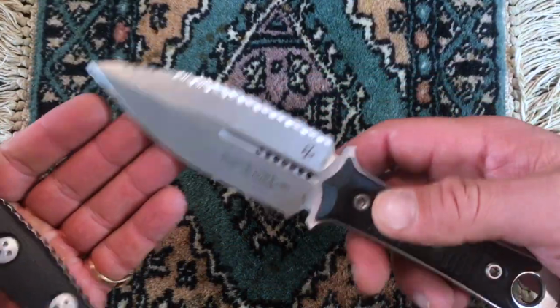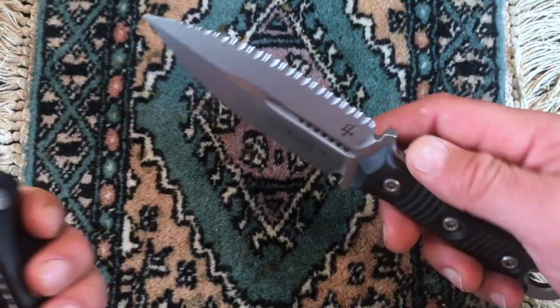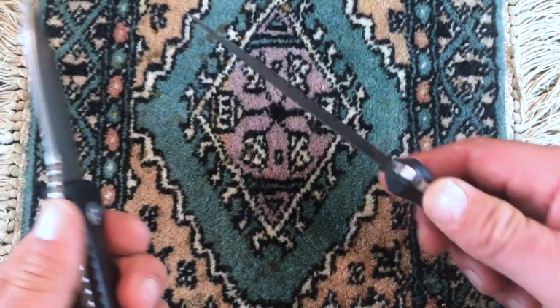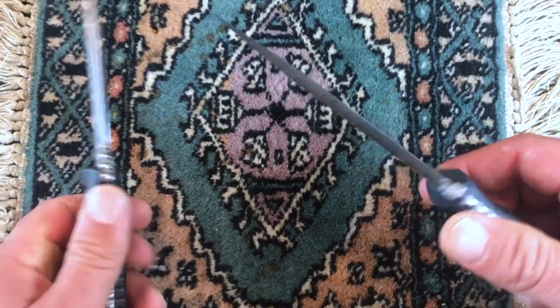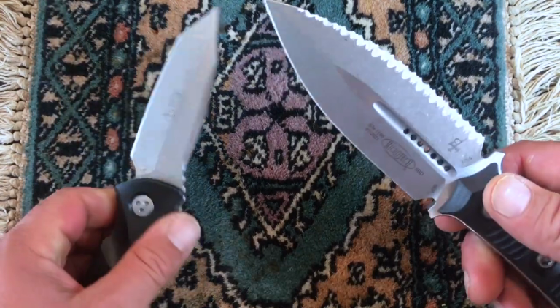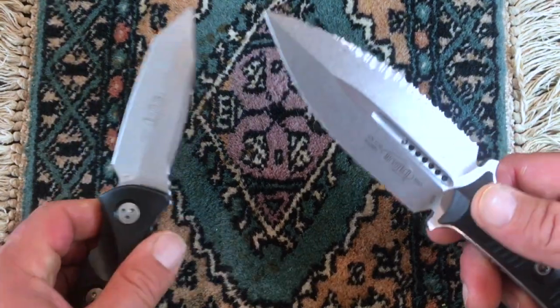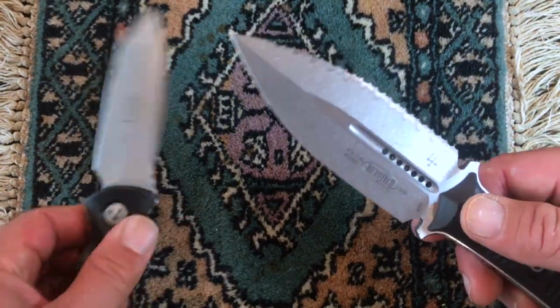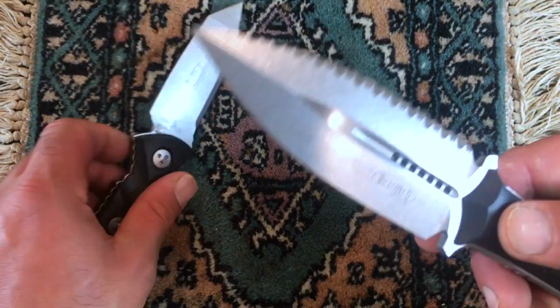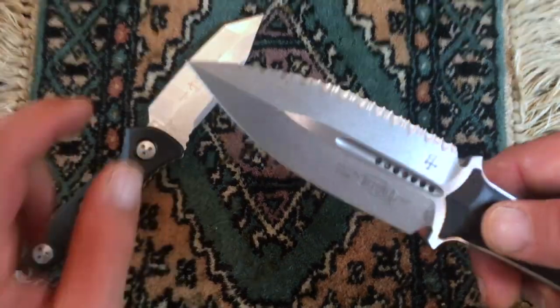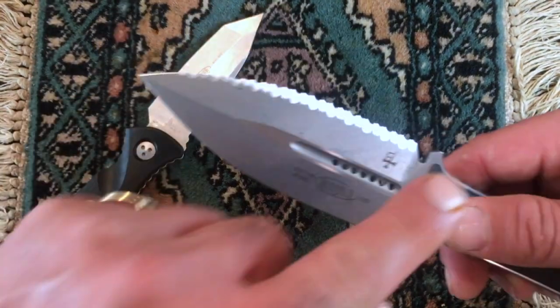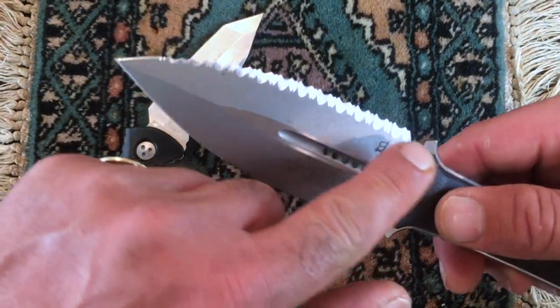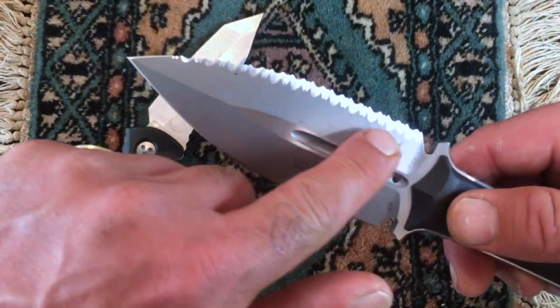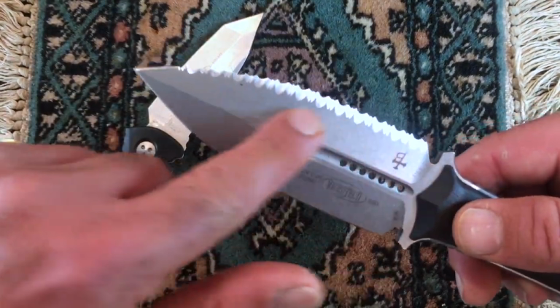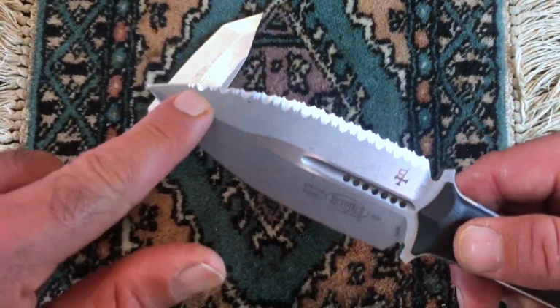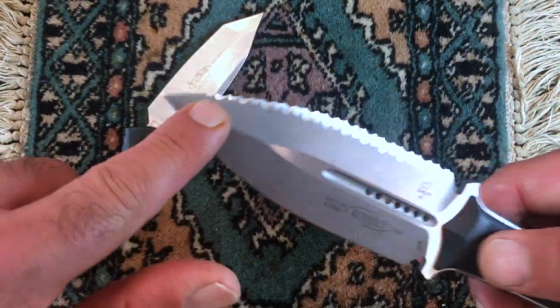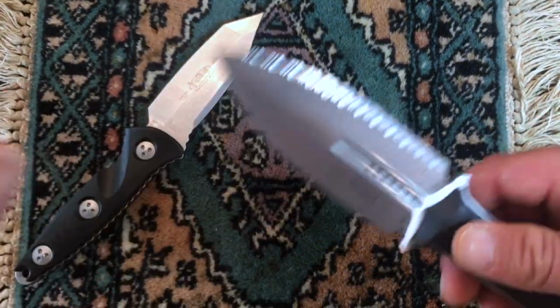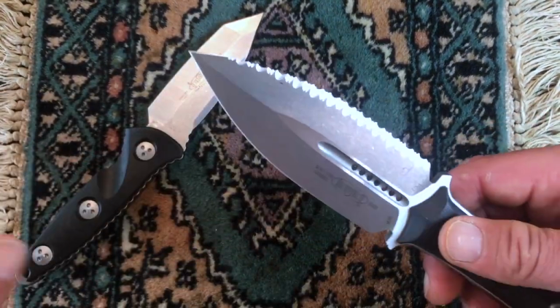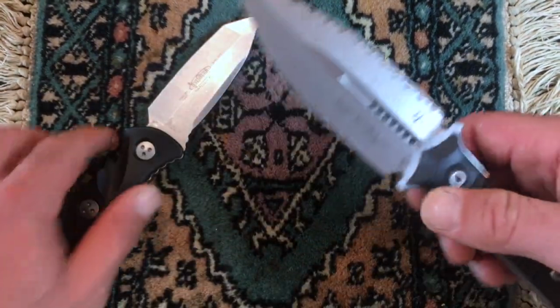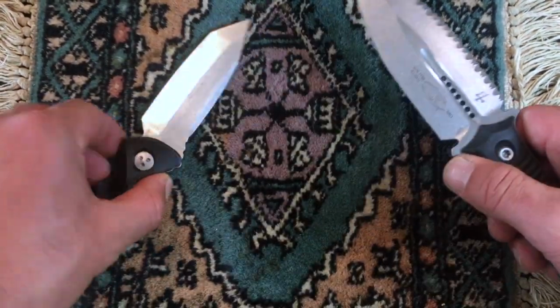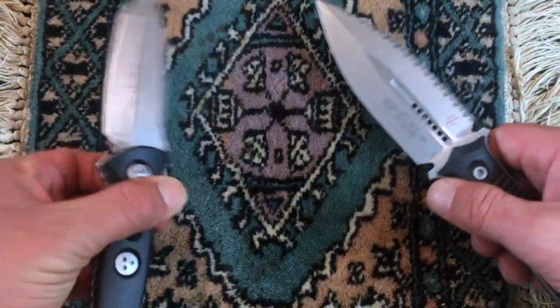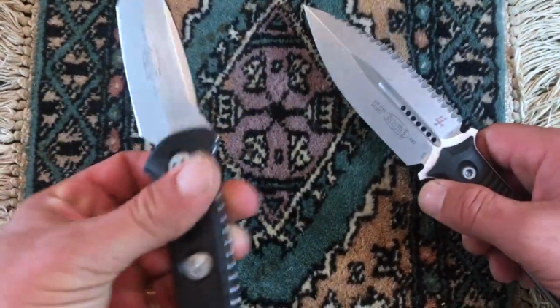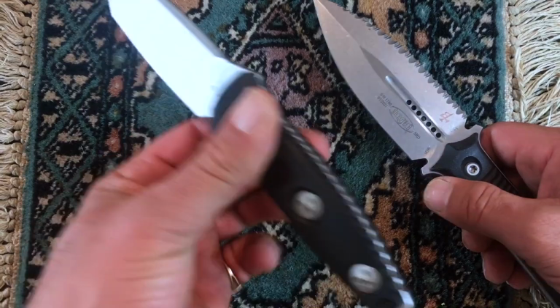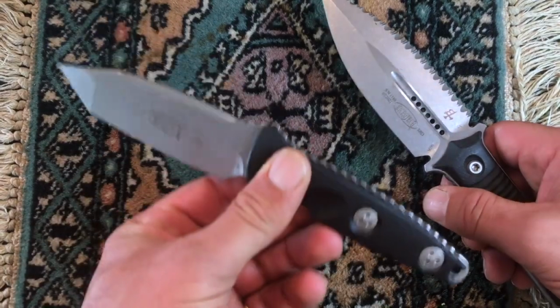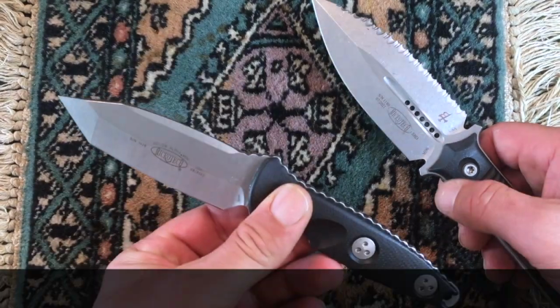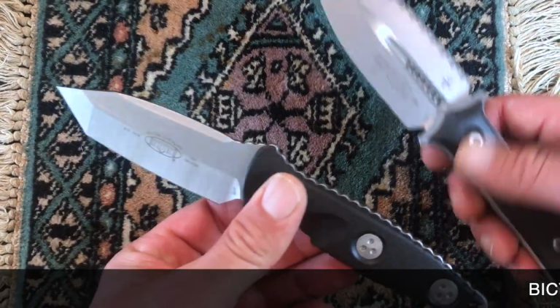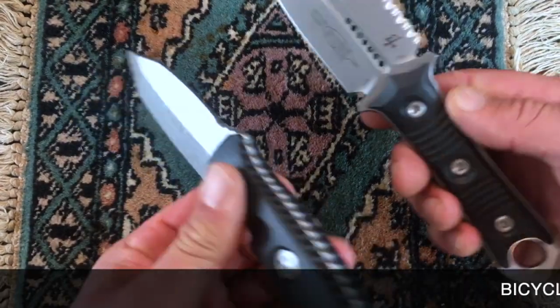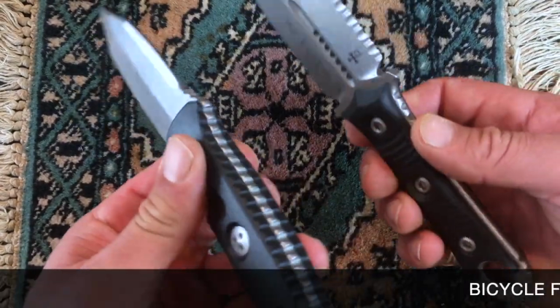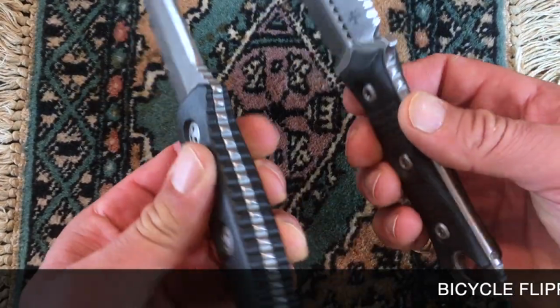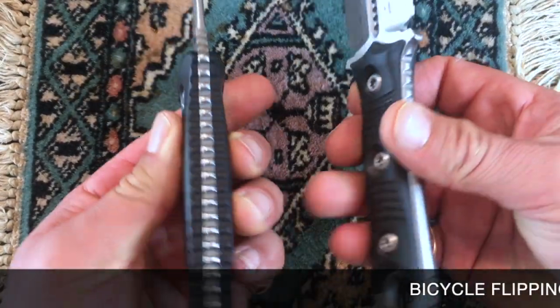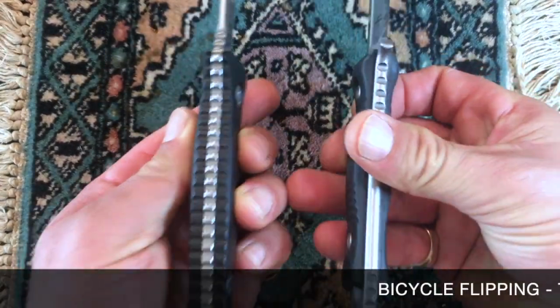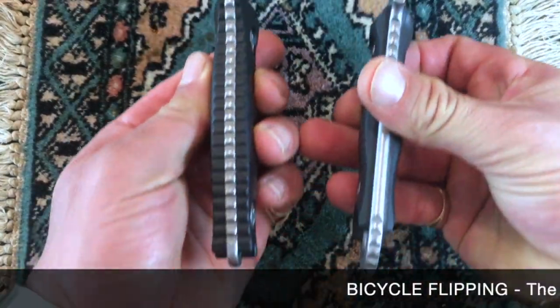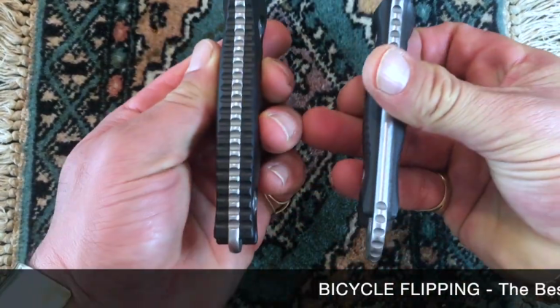They're both beautiful knives. This one does have serration. This is a dagger. This is just tanto. So they're both beautiful.